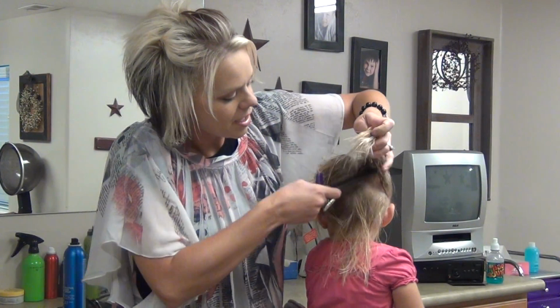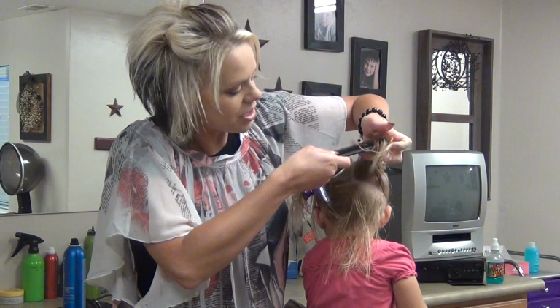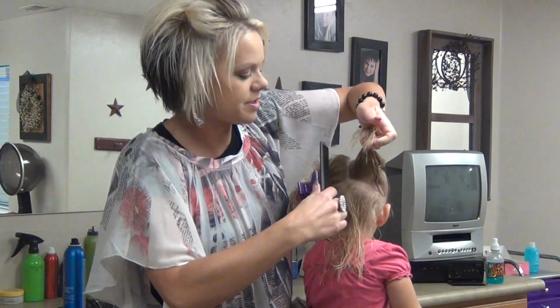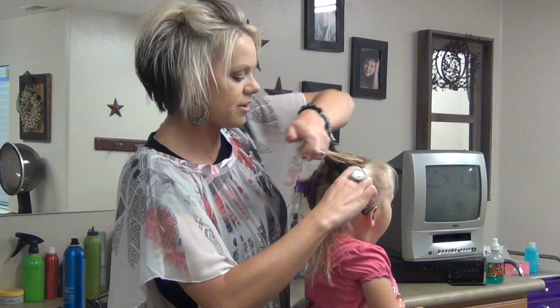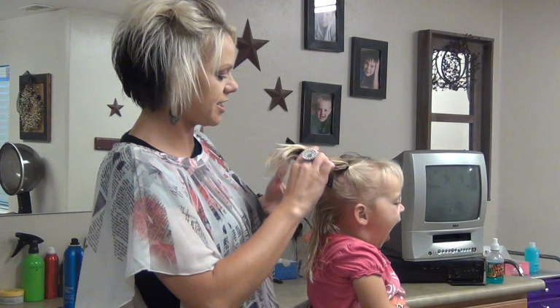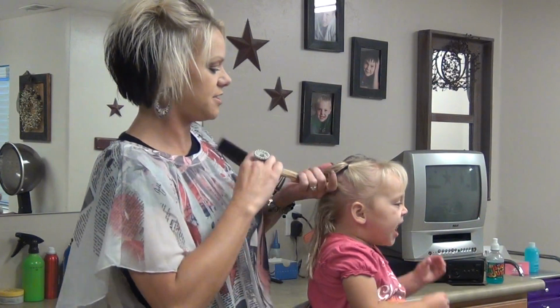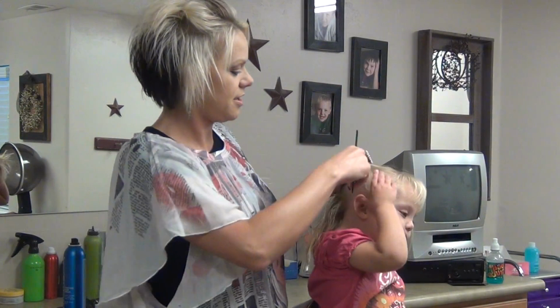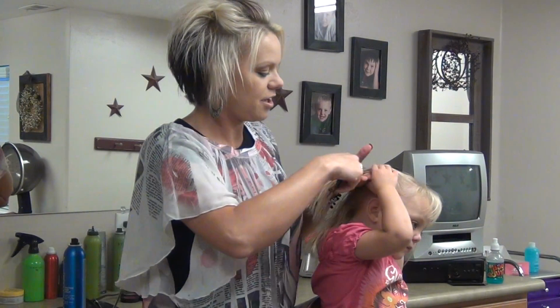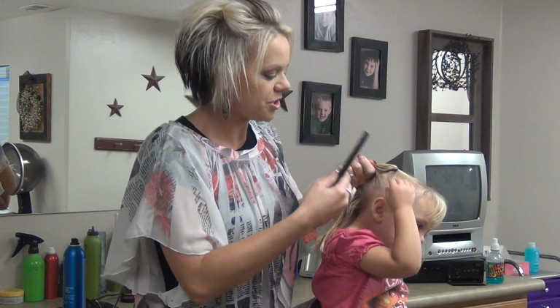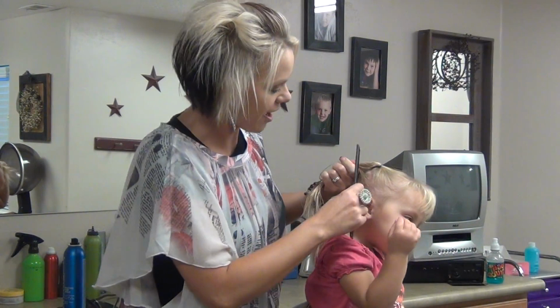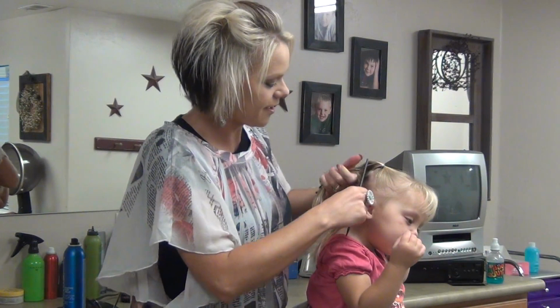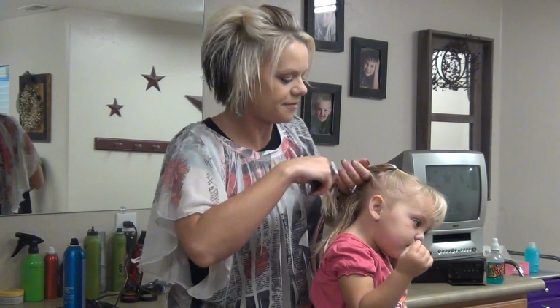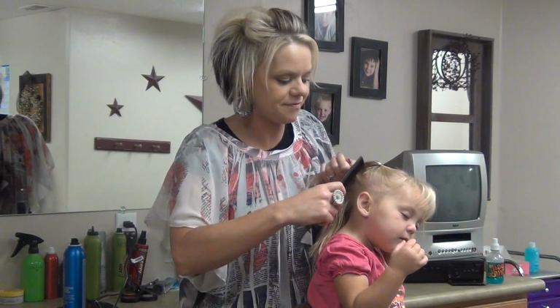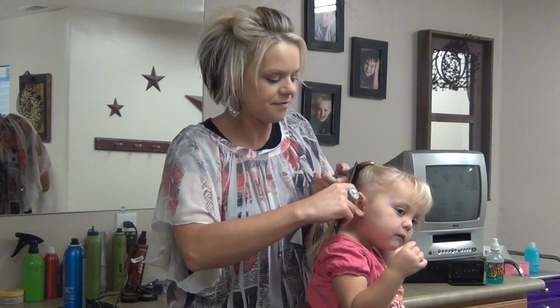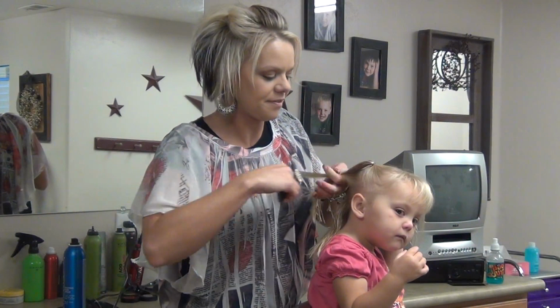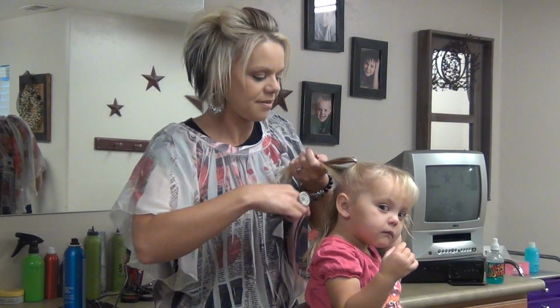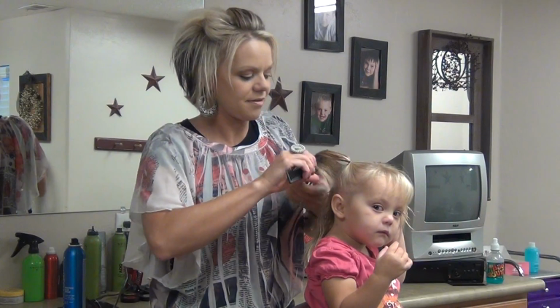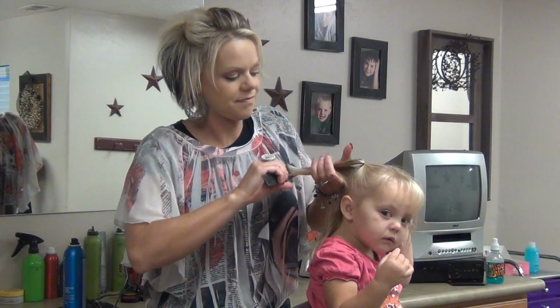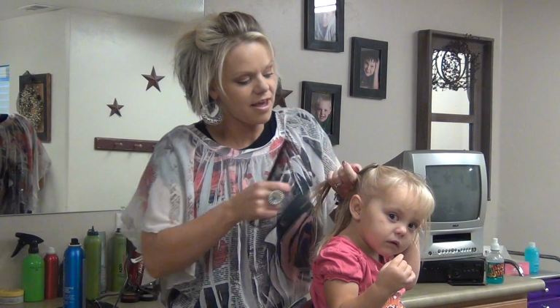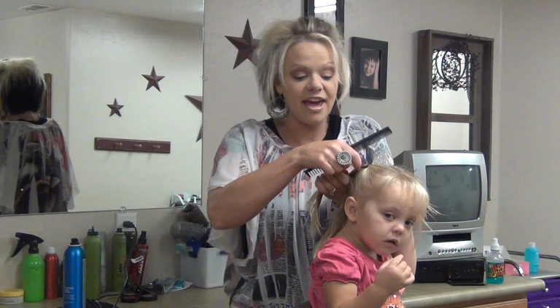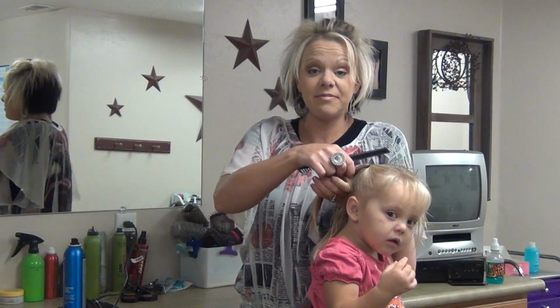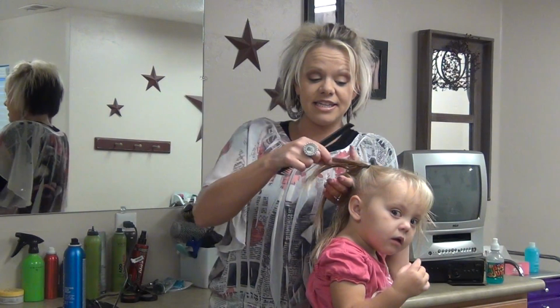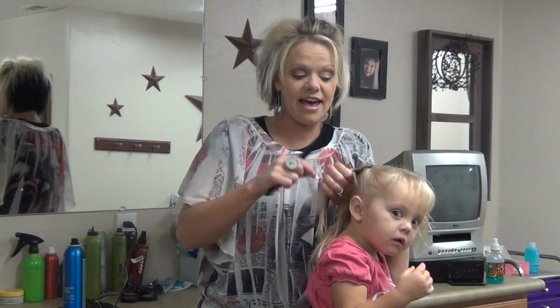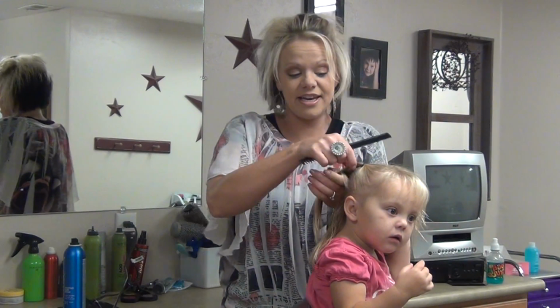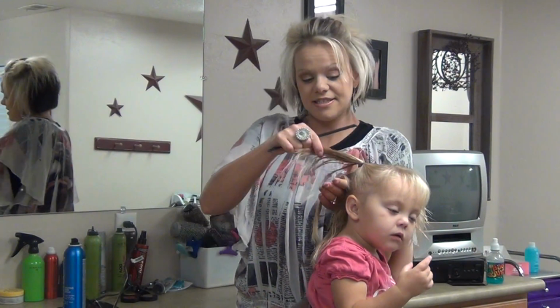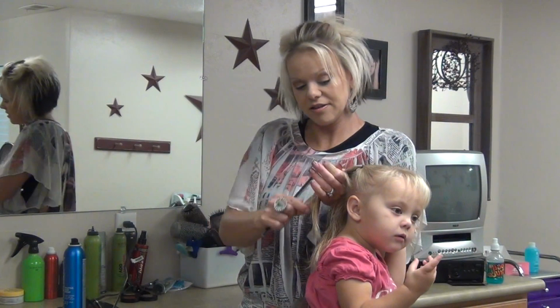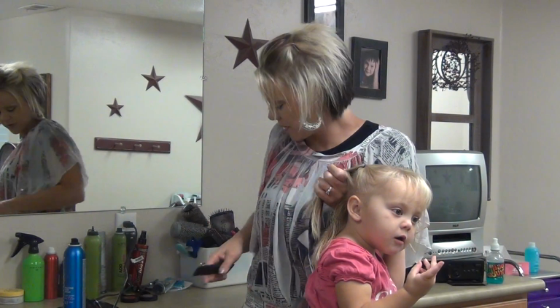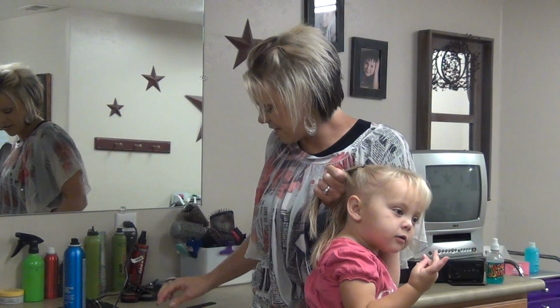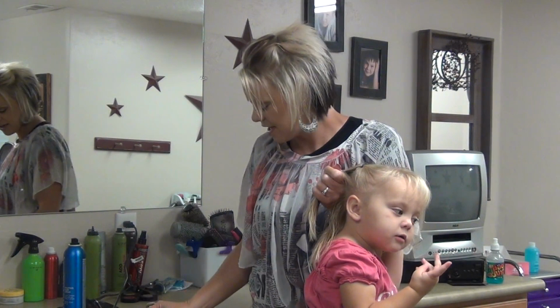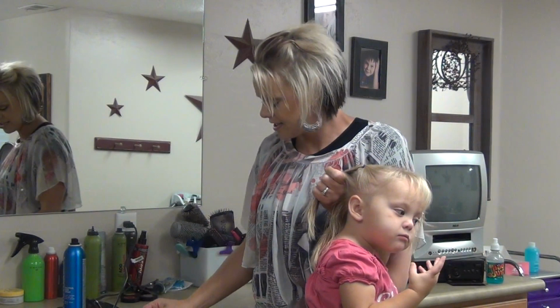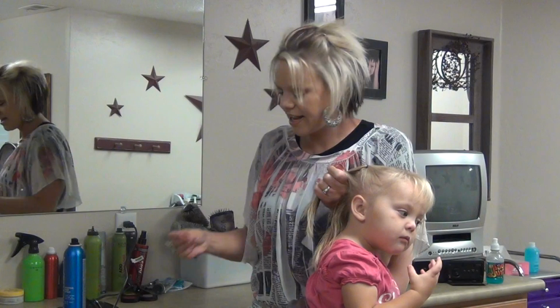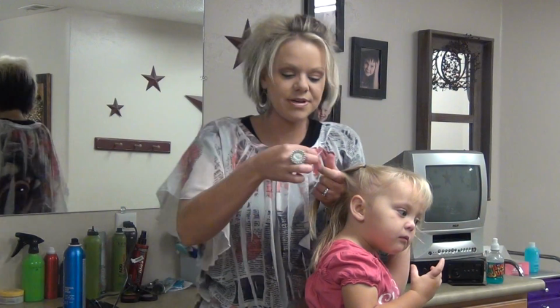You can do as many little sections as you would like. Then I'm just going to add this little ponytail into the next one.